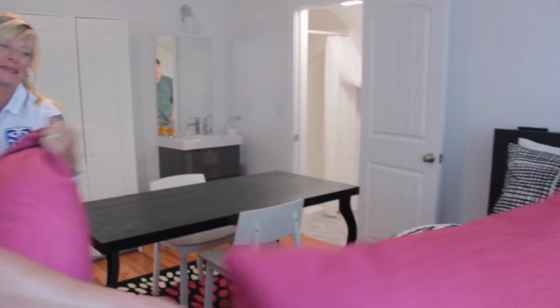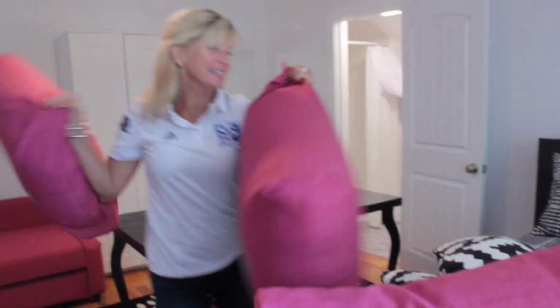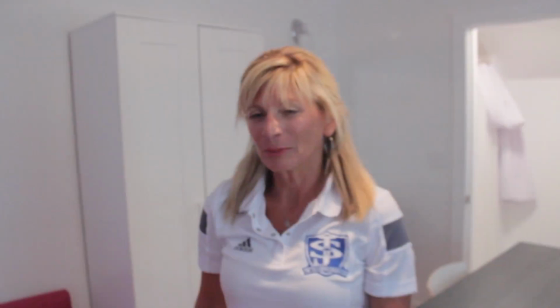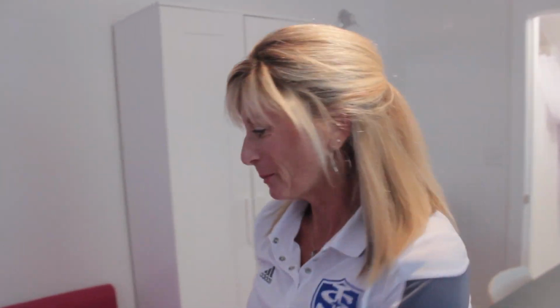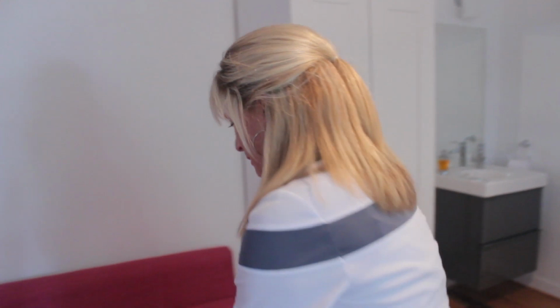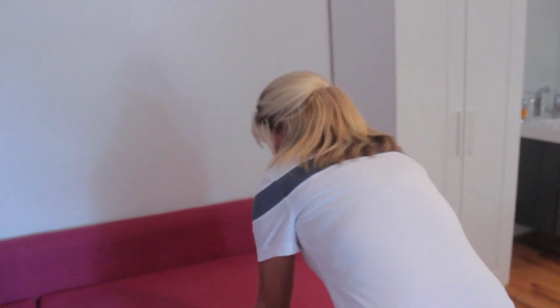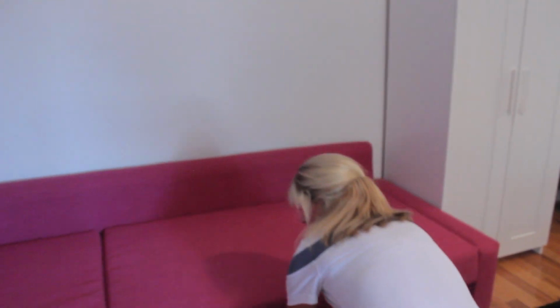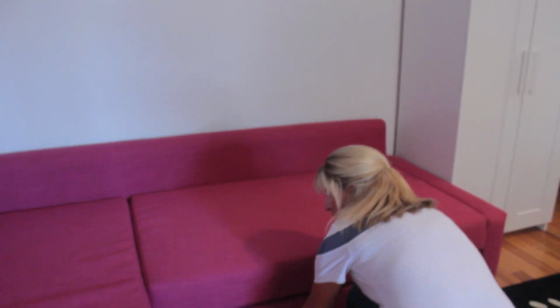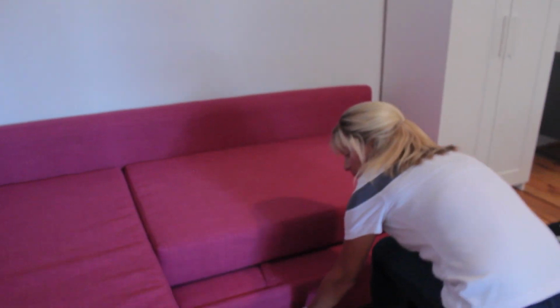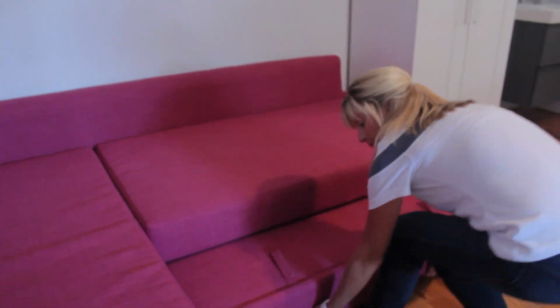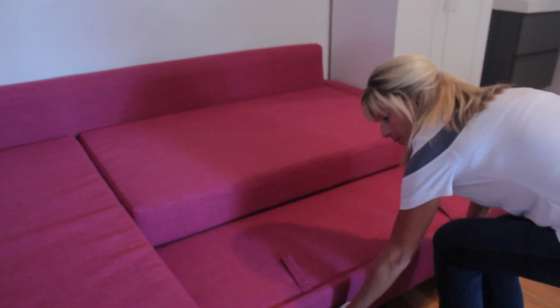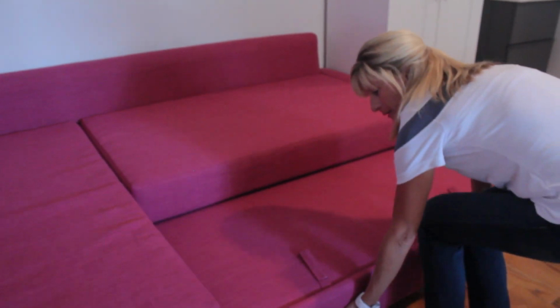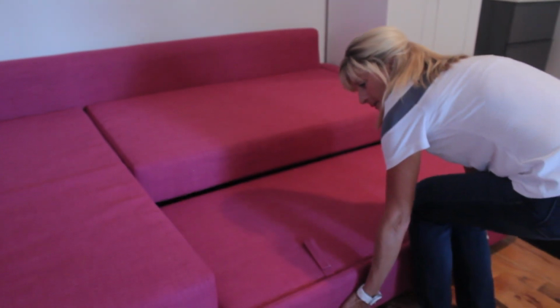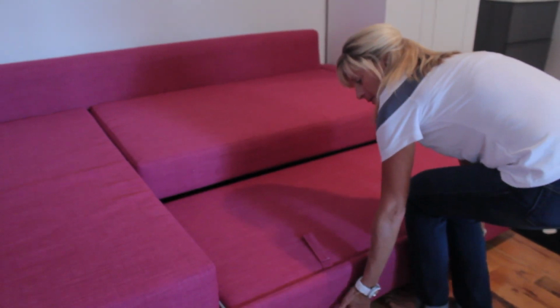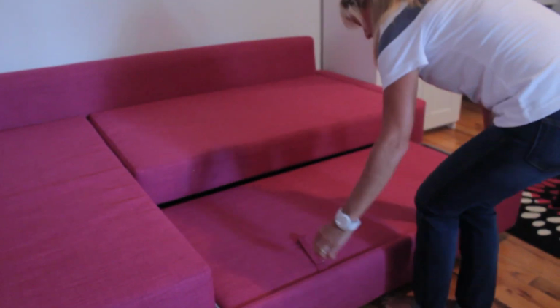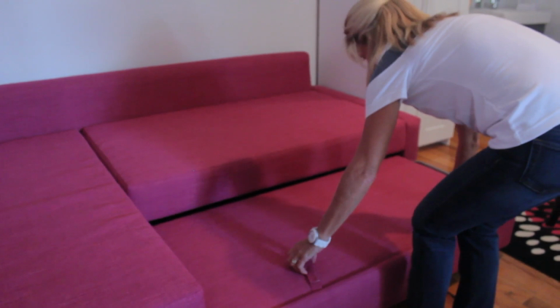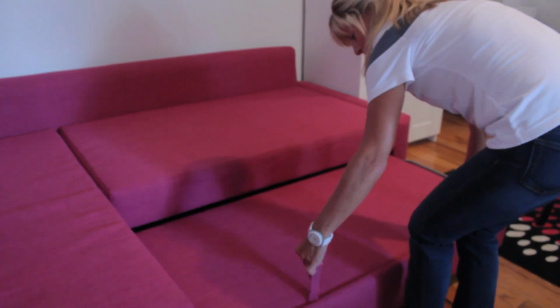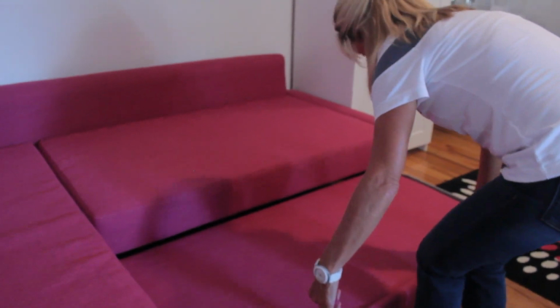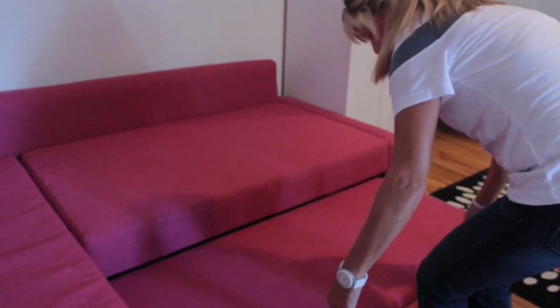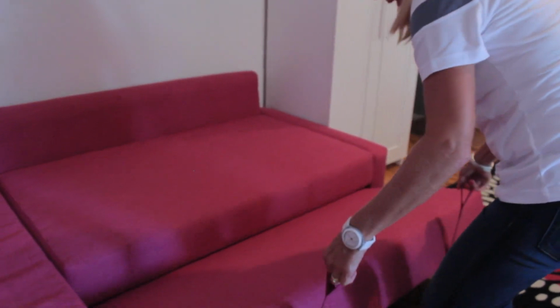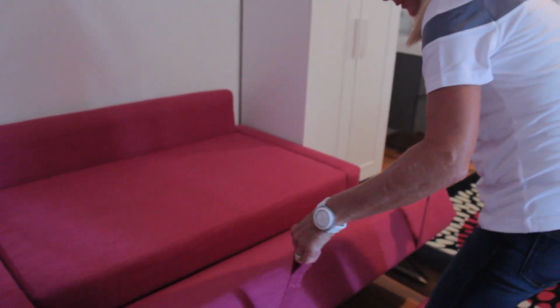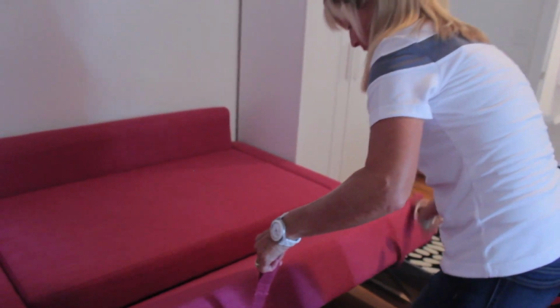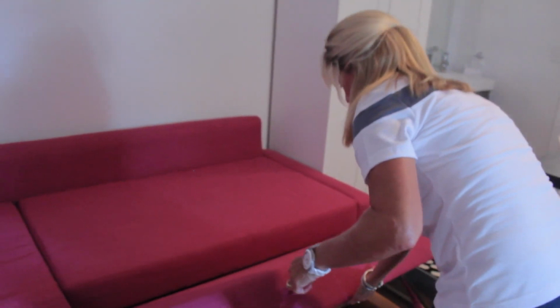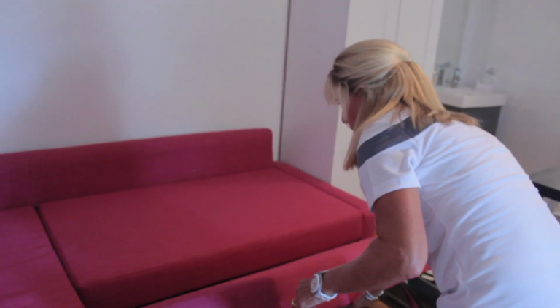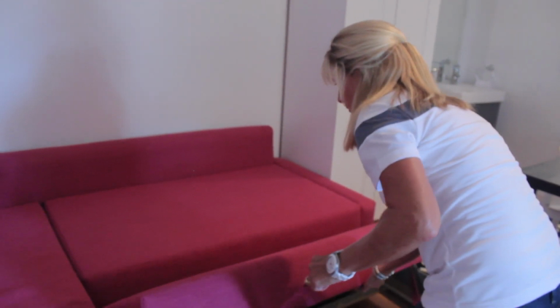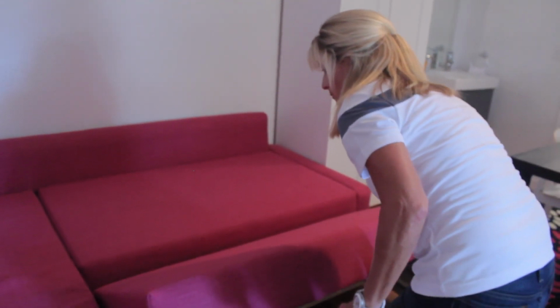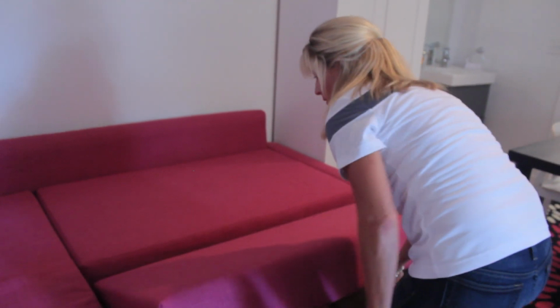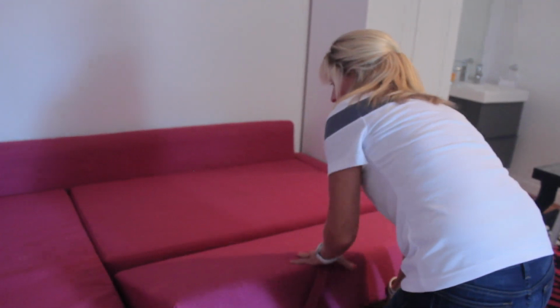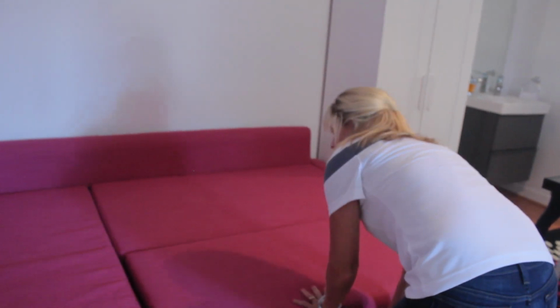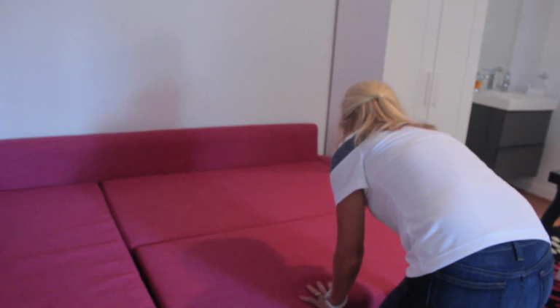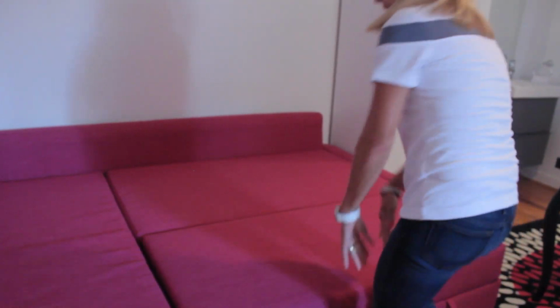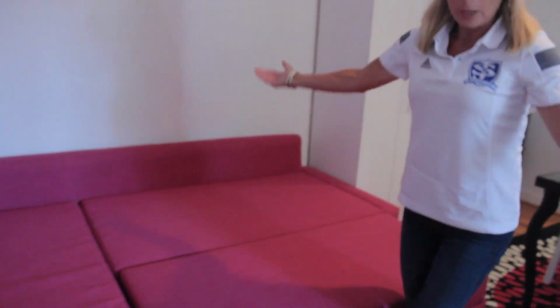To pull out the bed, gently pull under until it clicks. Pull up on the two handles and pull out, and voila.